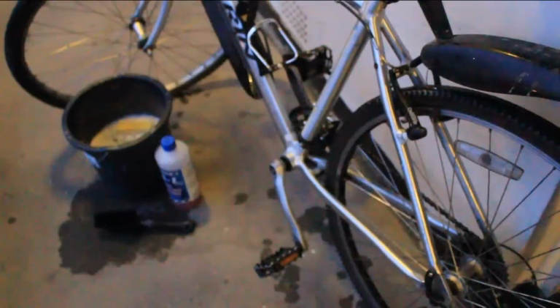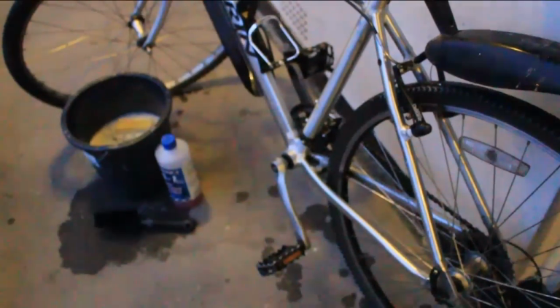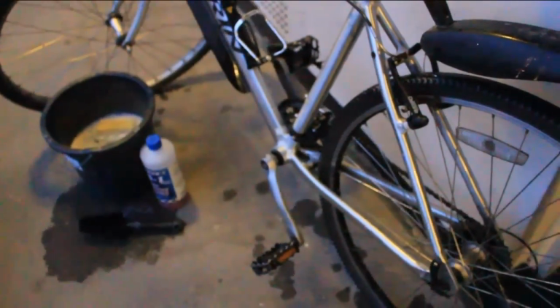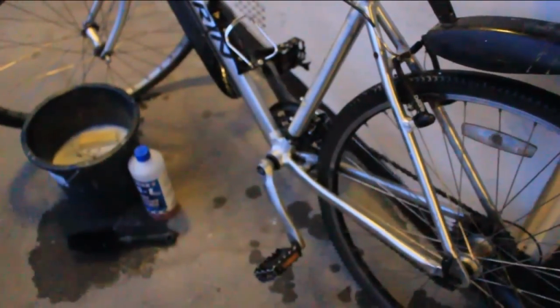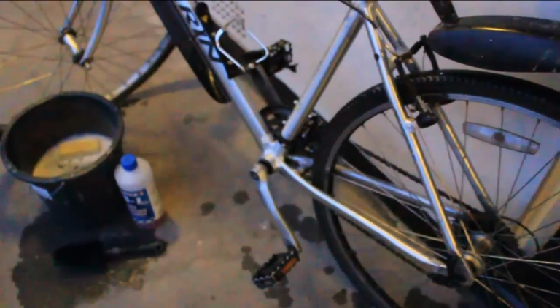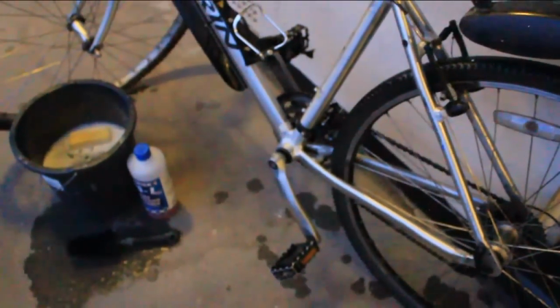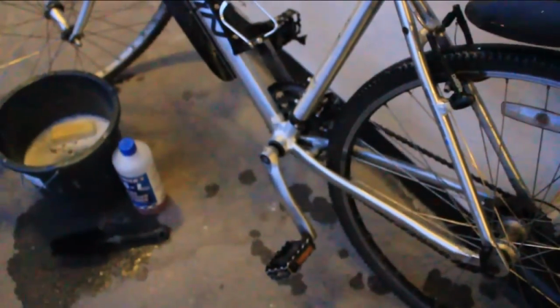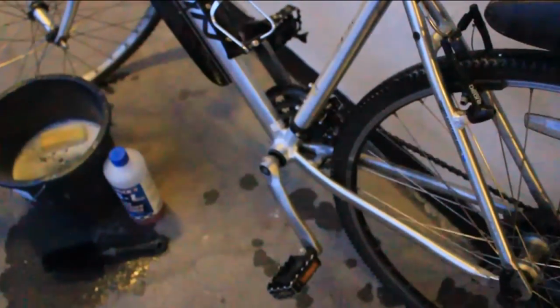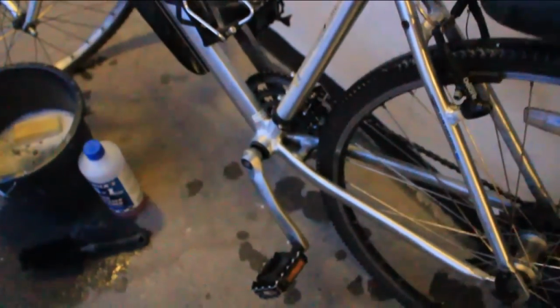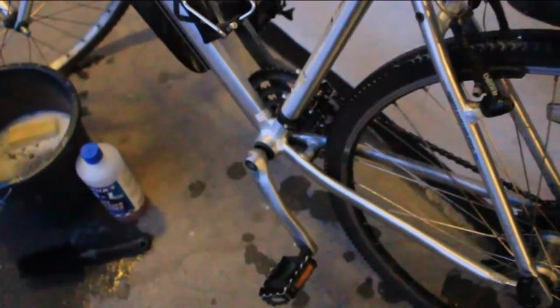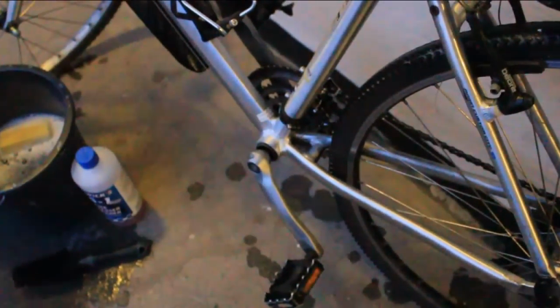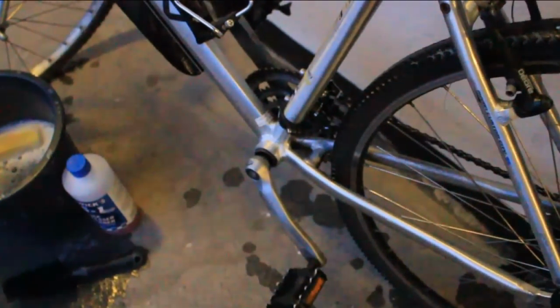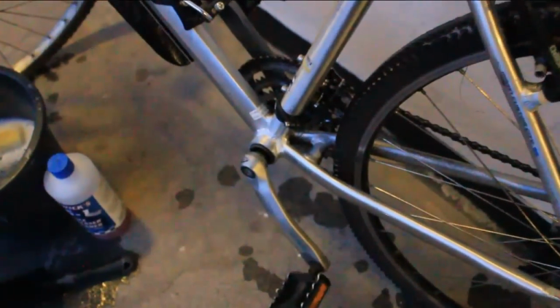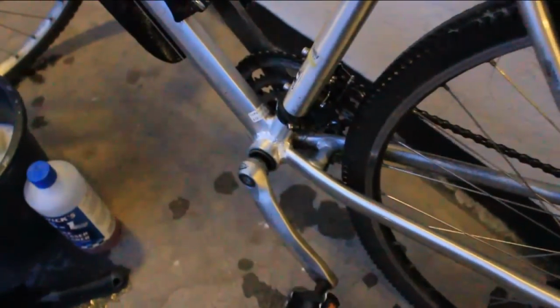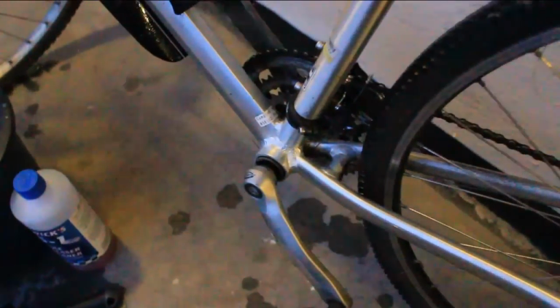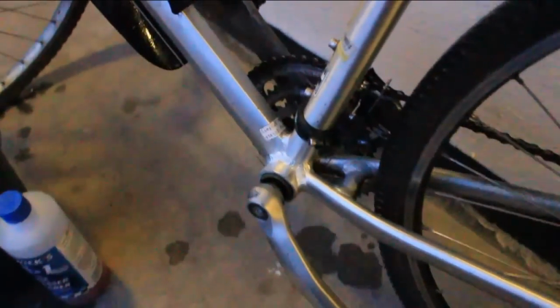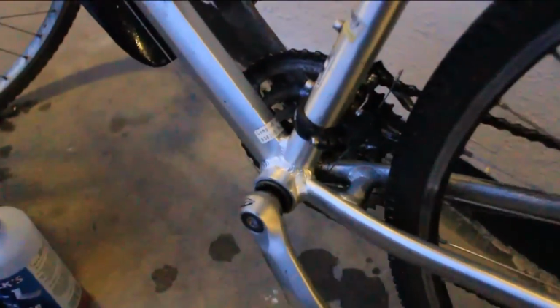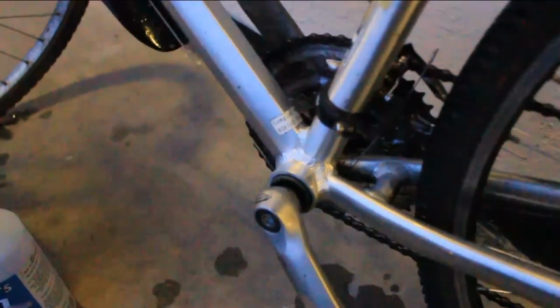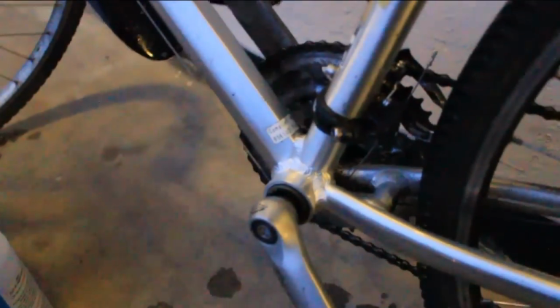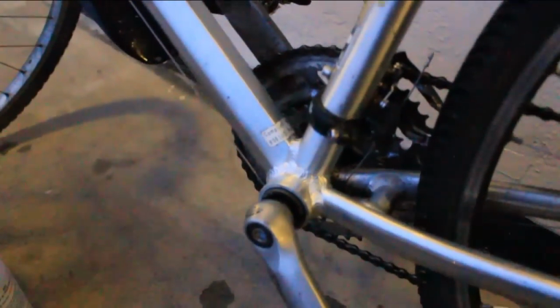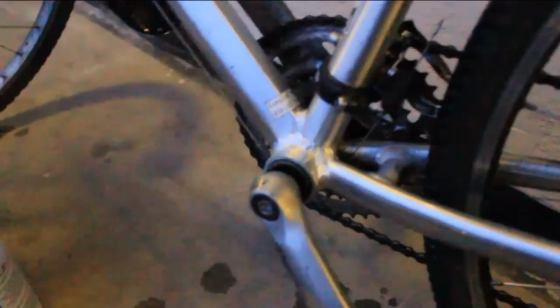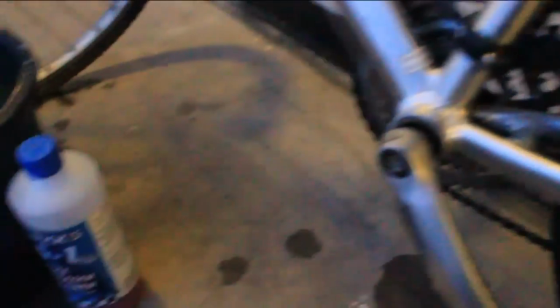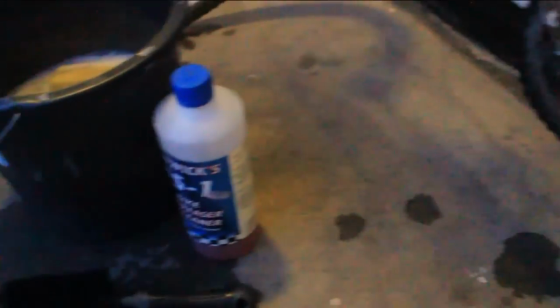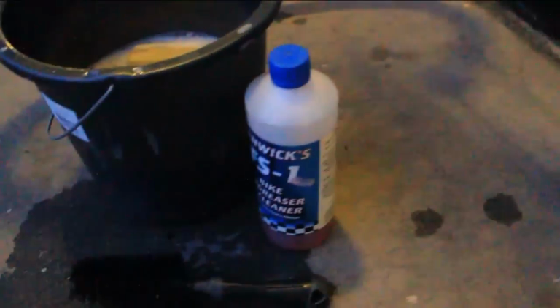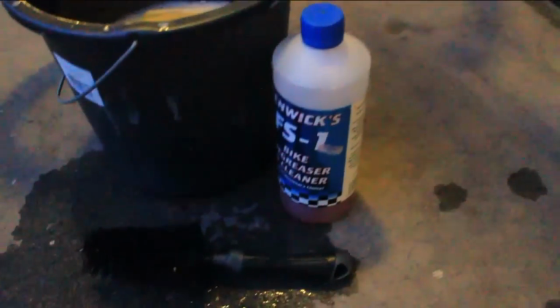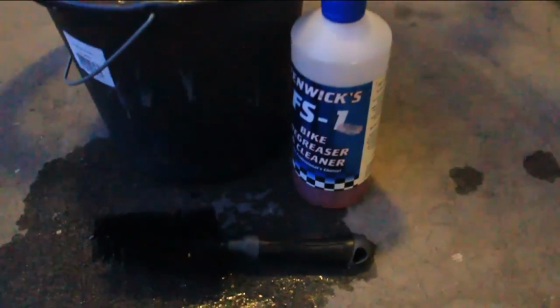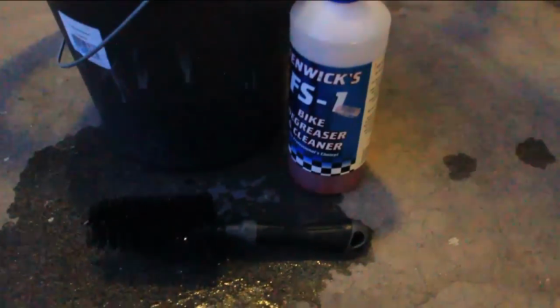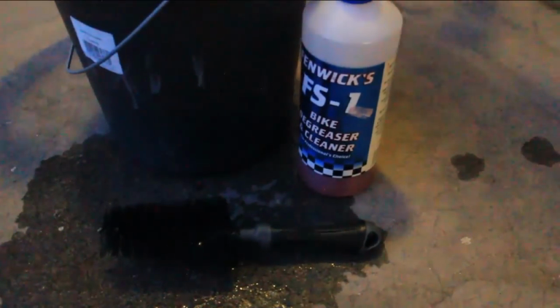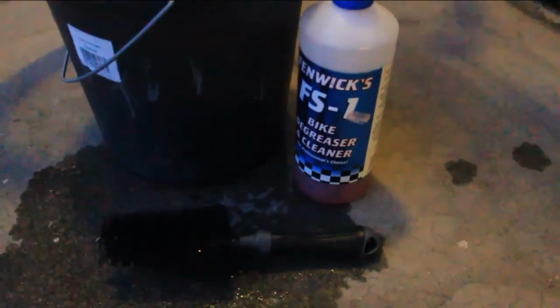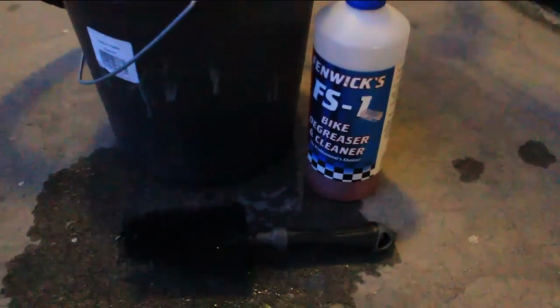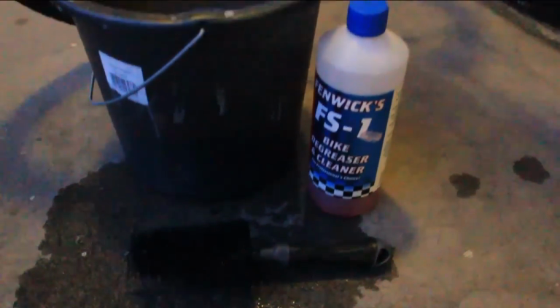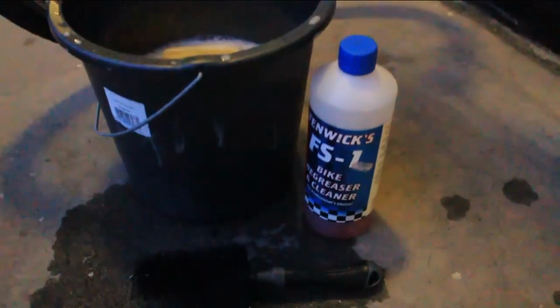For the restoration to be a bit of a success, the first thing you need to do is give it a really good clean. If it's a really dirty bike, make sure you use some degreaser, as long as you wash it off properly afterwards.